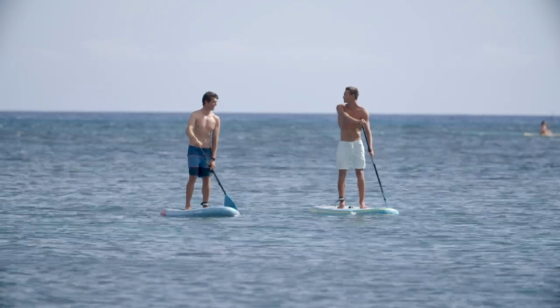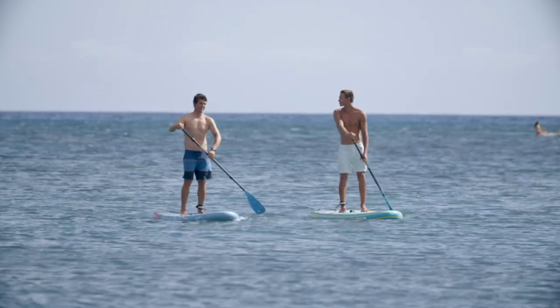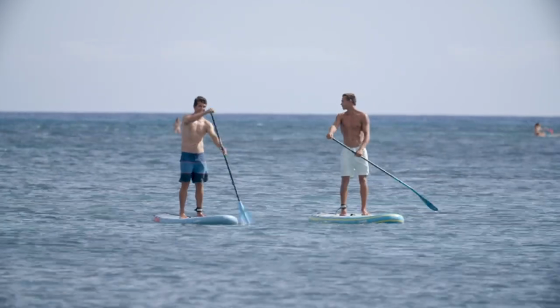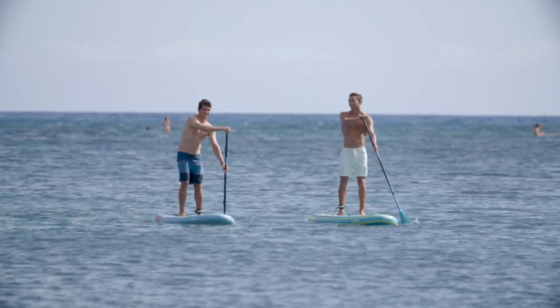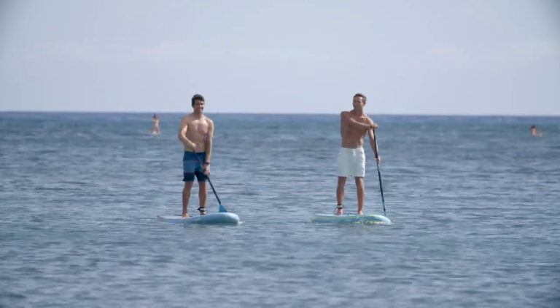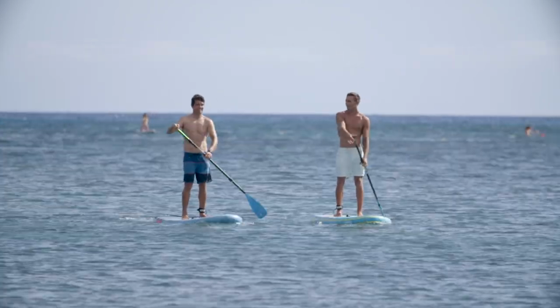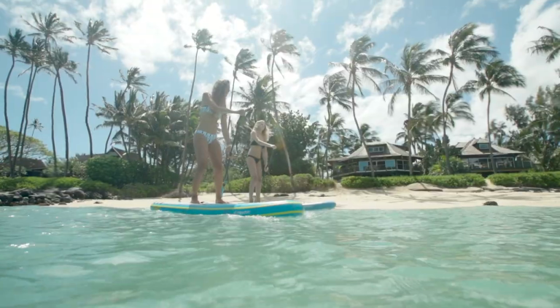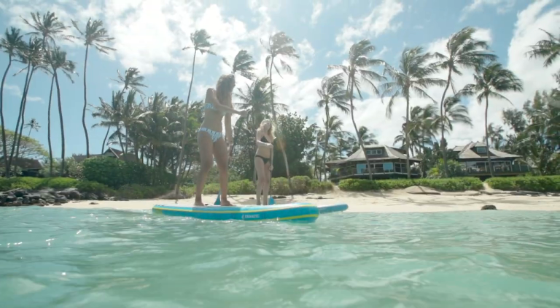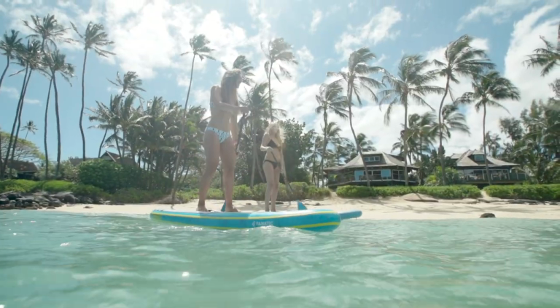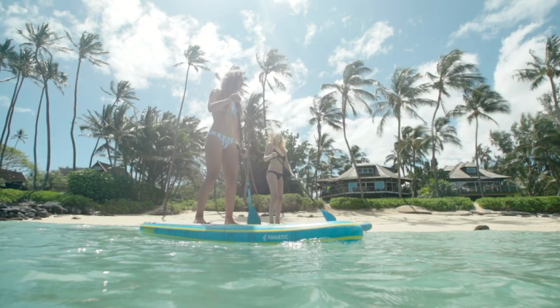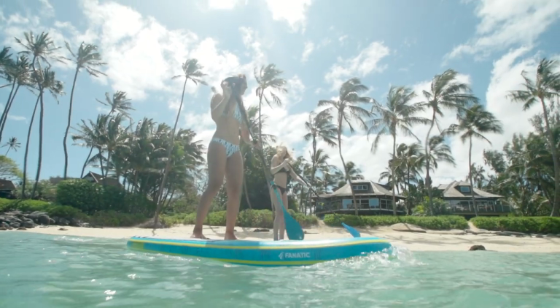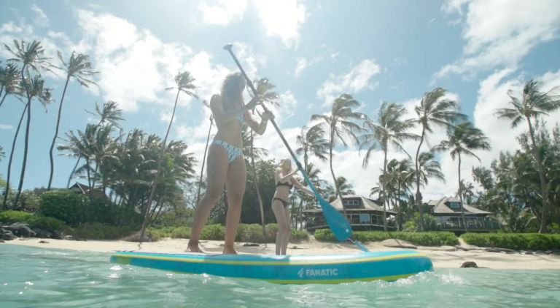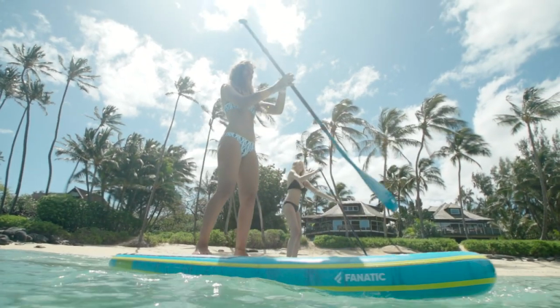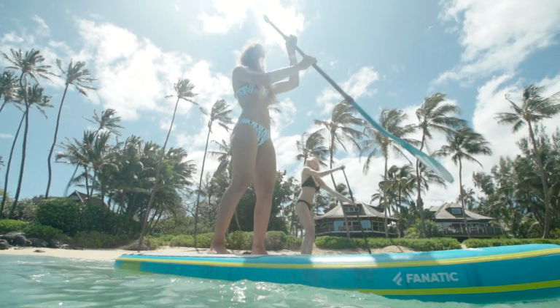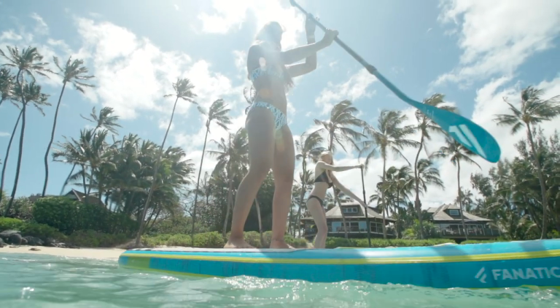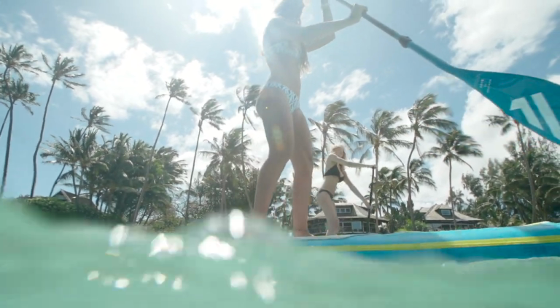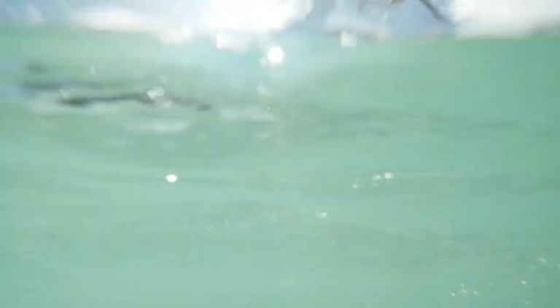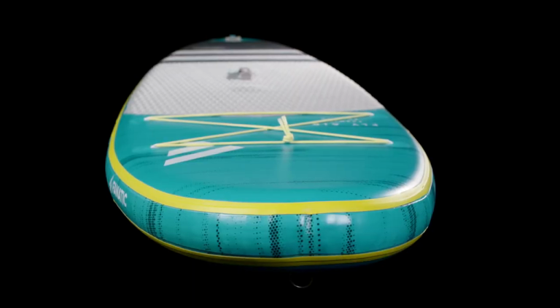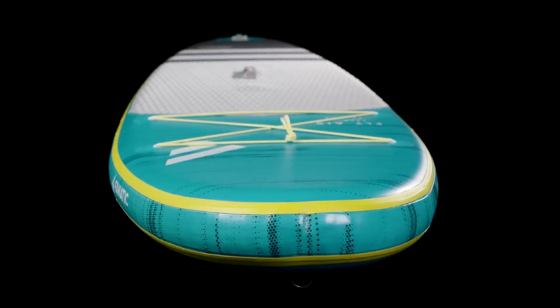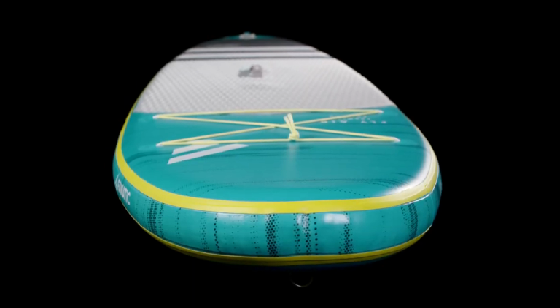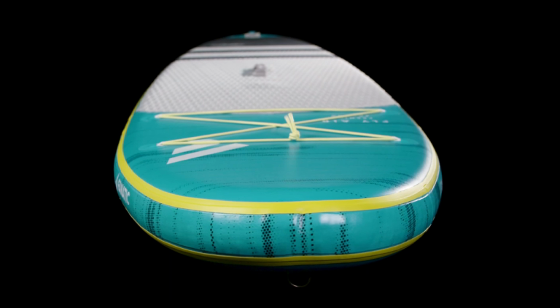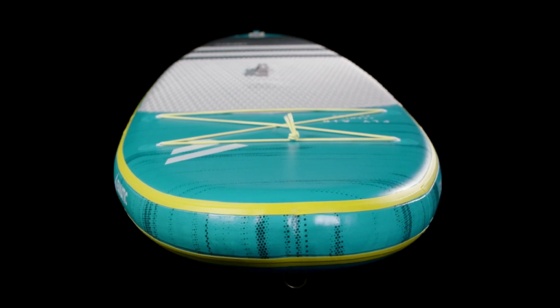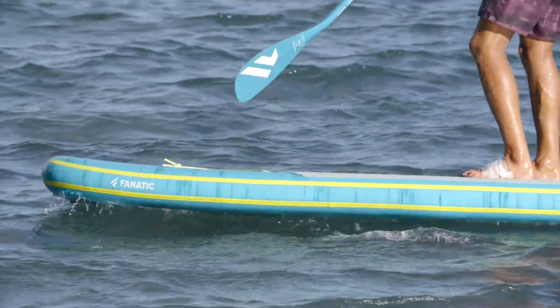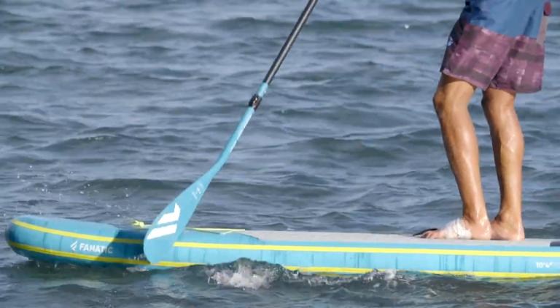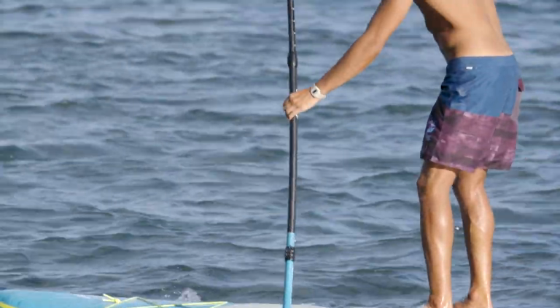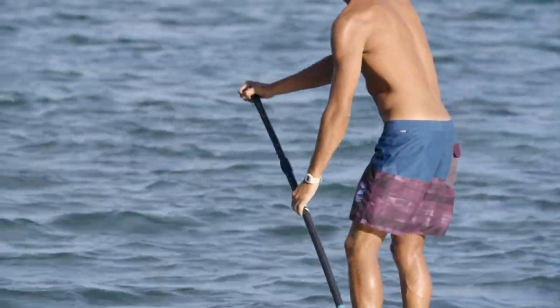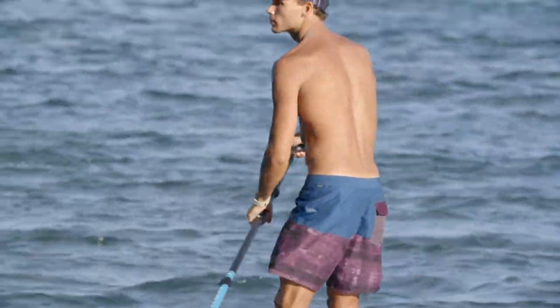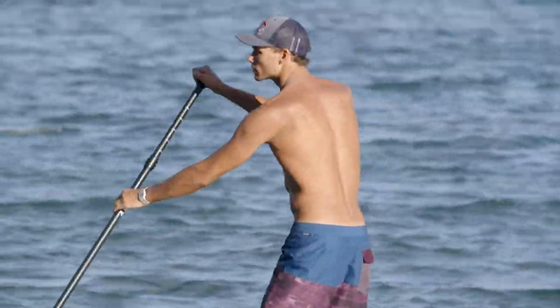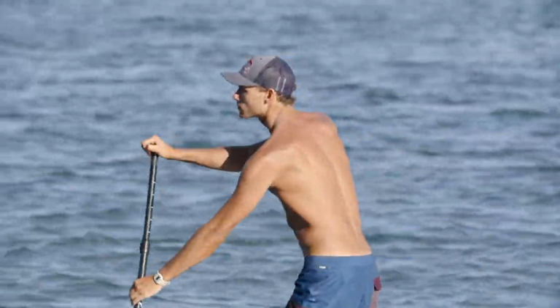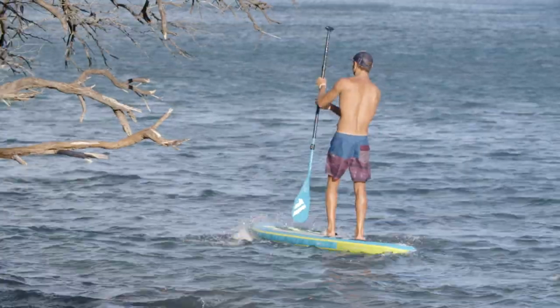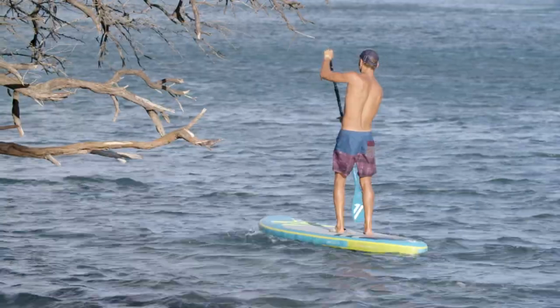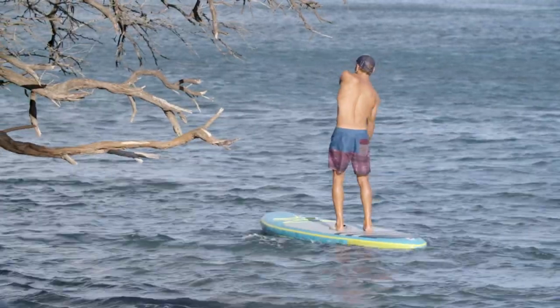Inspired by our Fly All-Around Composite range, the Fly Air models are the convenient answer to limited storage, city life, and traveler's demands. The longboard style outline offers a great mix of glide, stability, and all-terrain versatility, from beginner to experienced paddler.